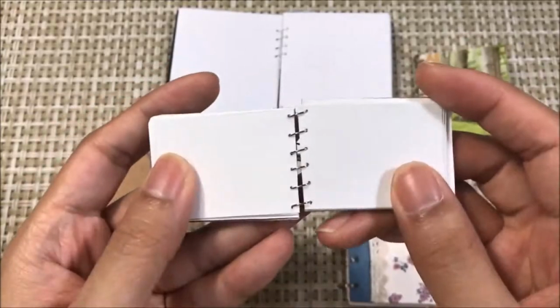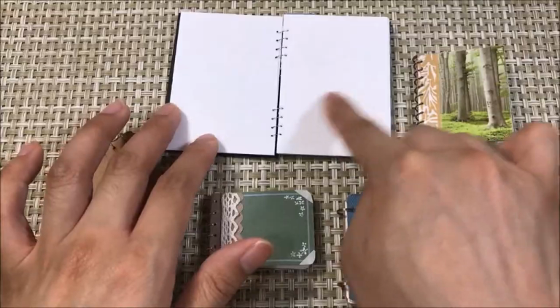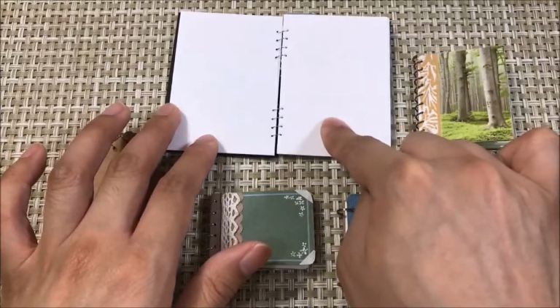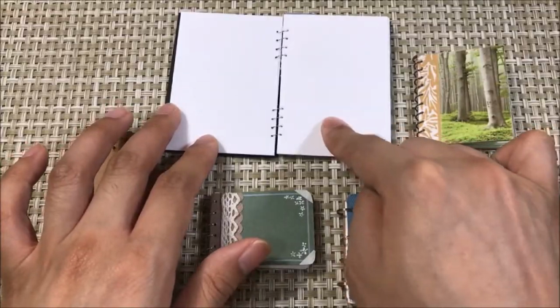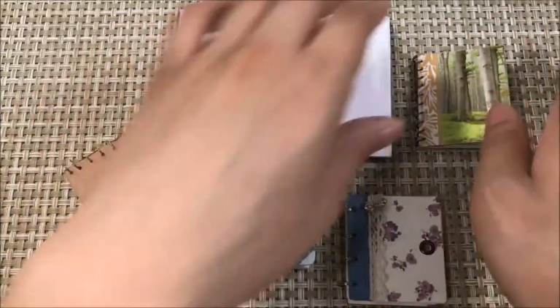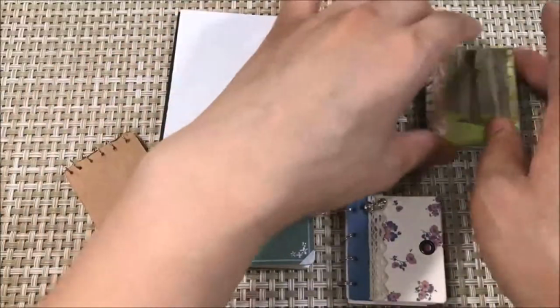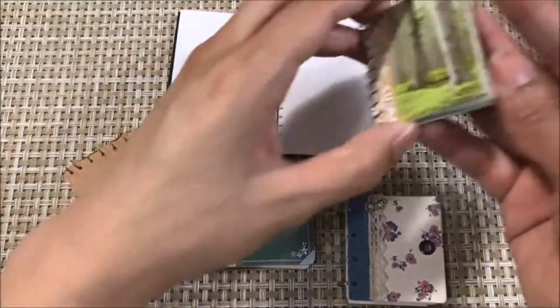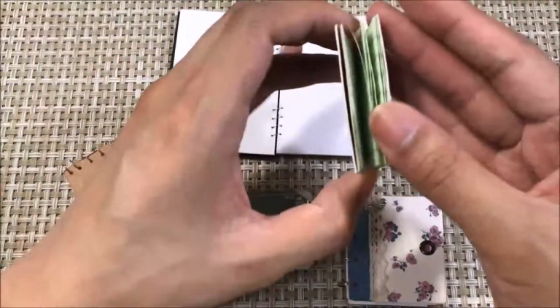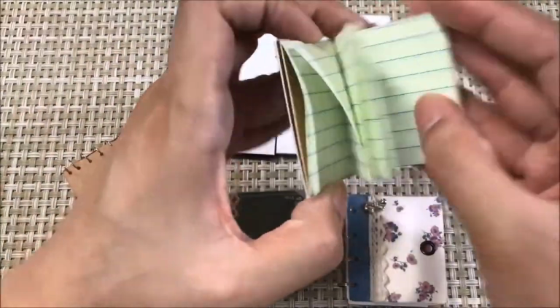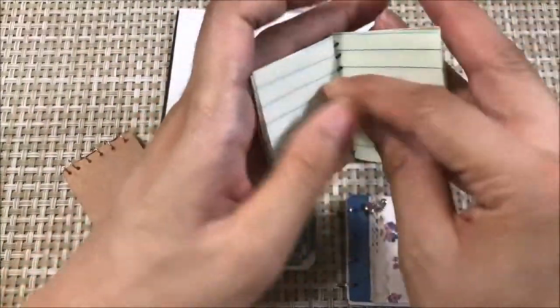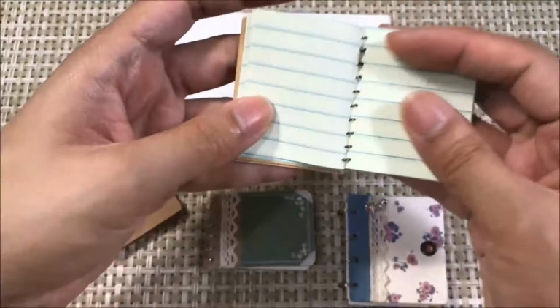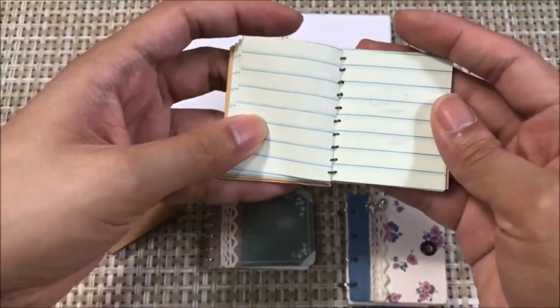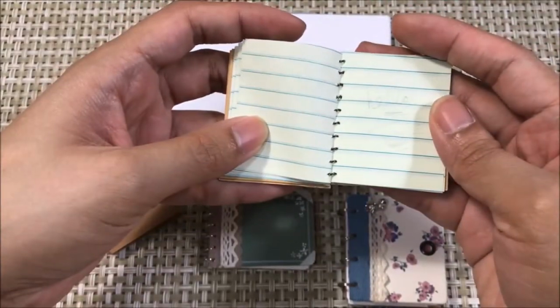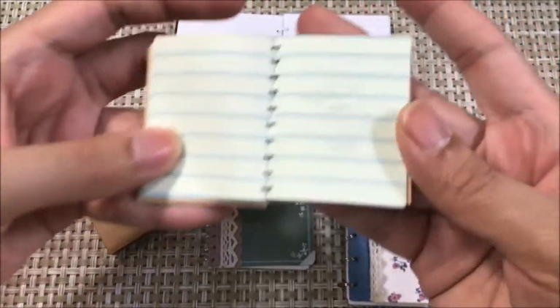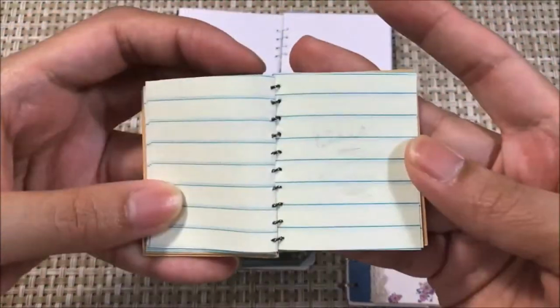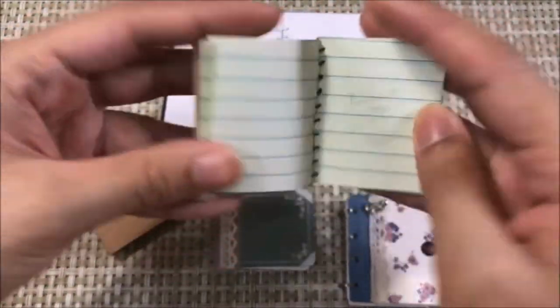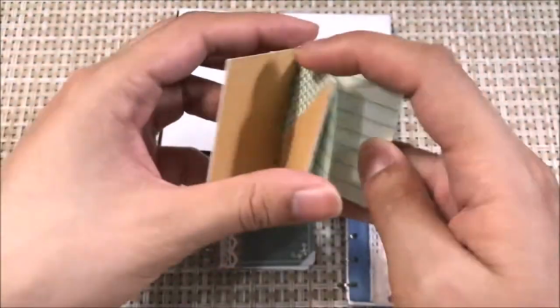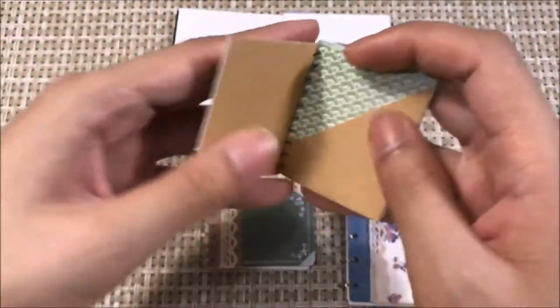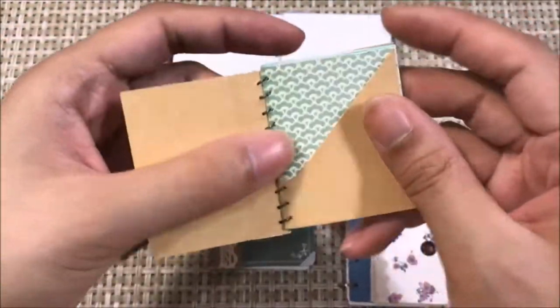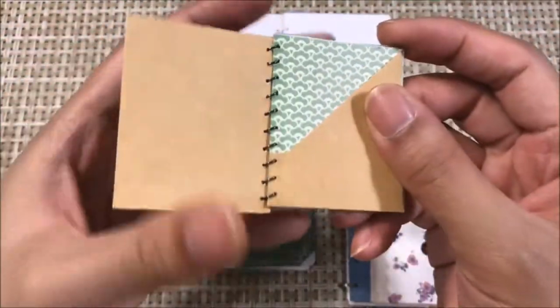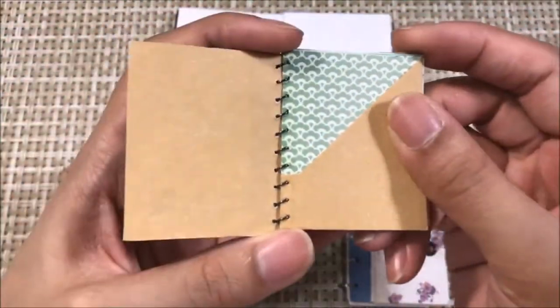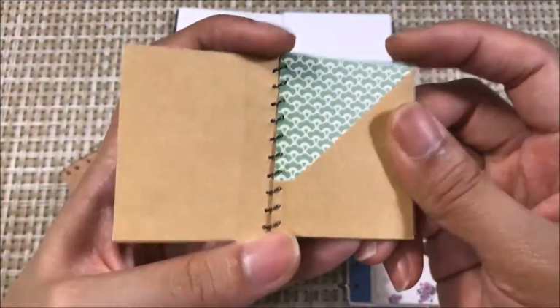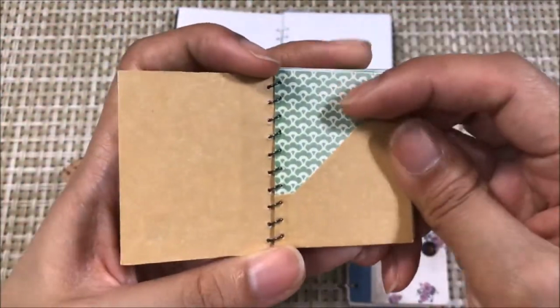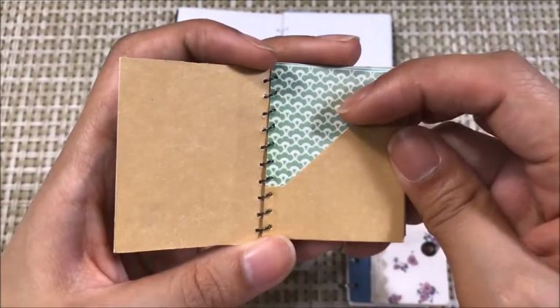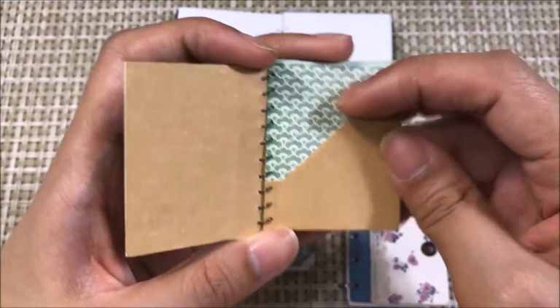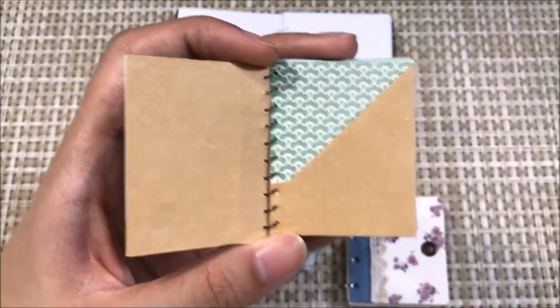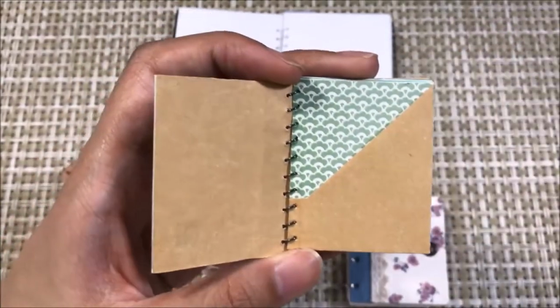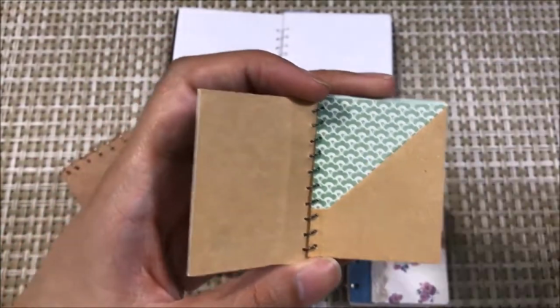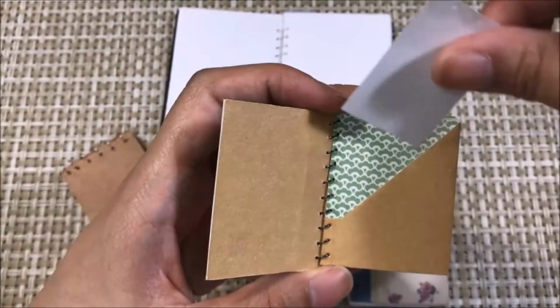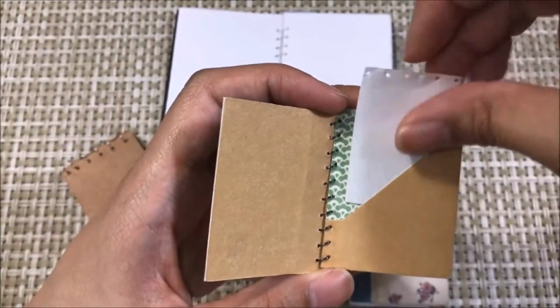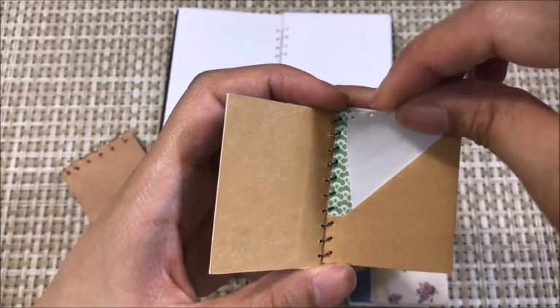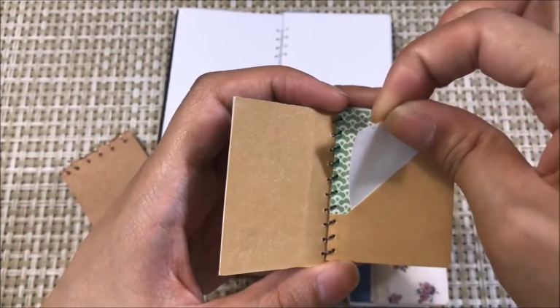This one has blank paper. Some of these have lined paper in it. I'm also going to show you how to make an interior pocket folder like this one. You can put small pieces of paper inside.